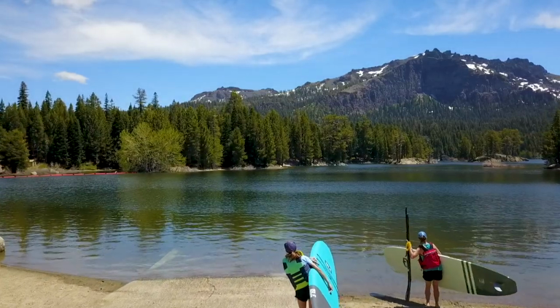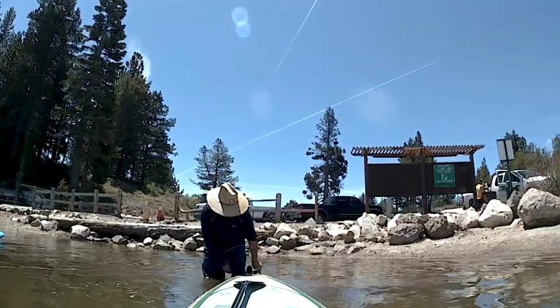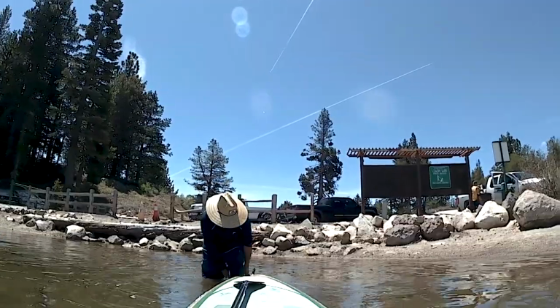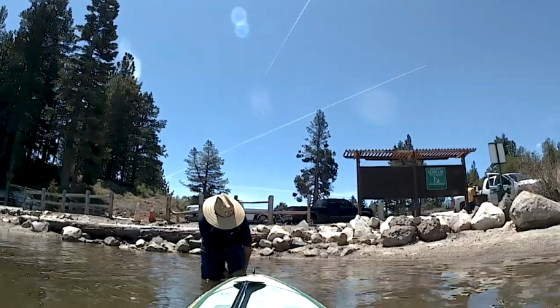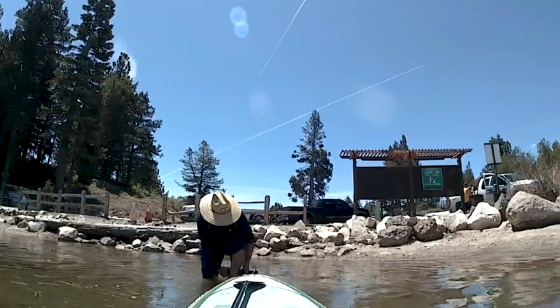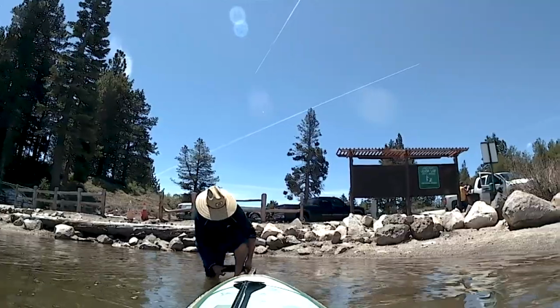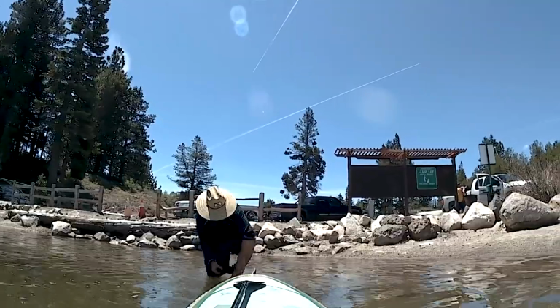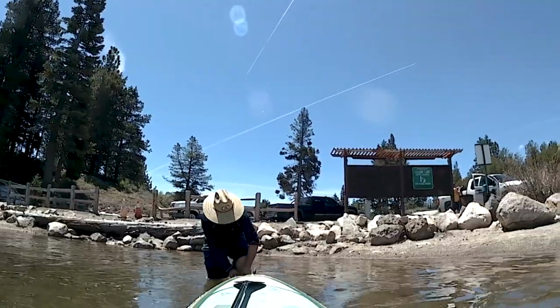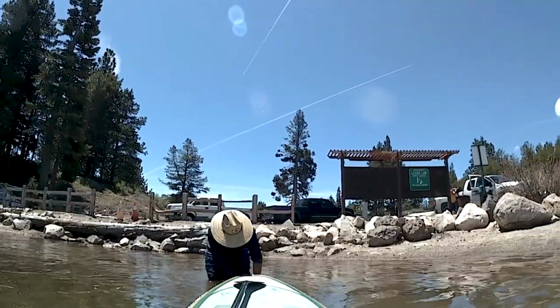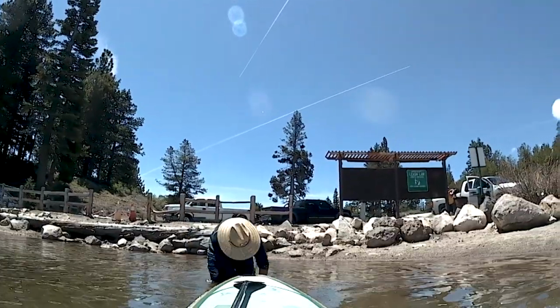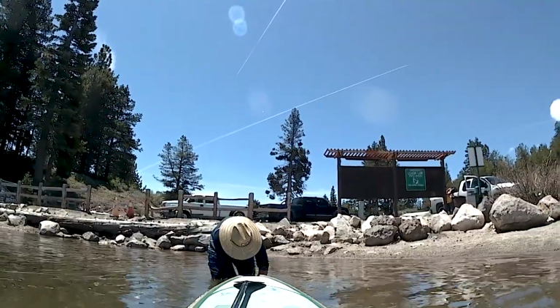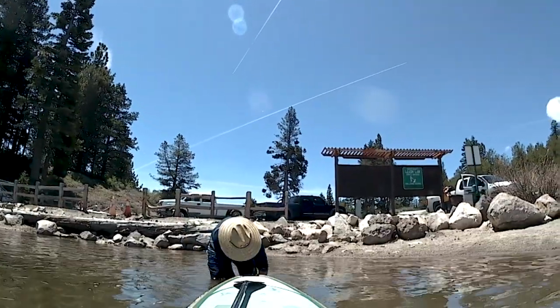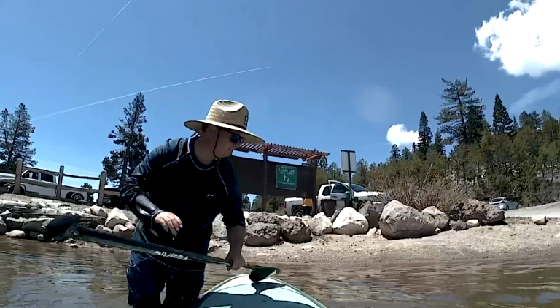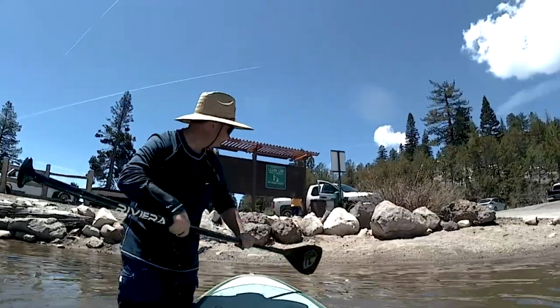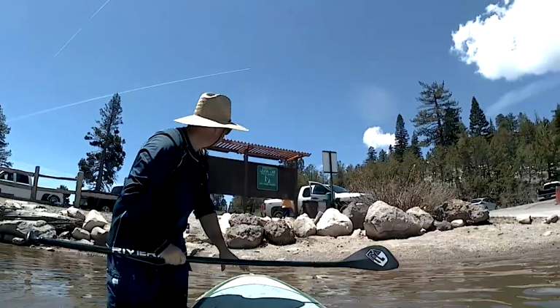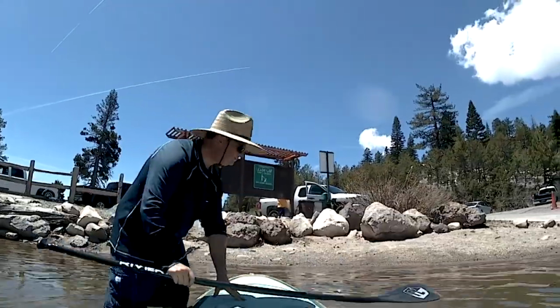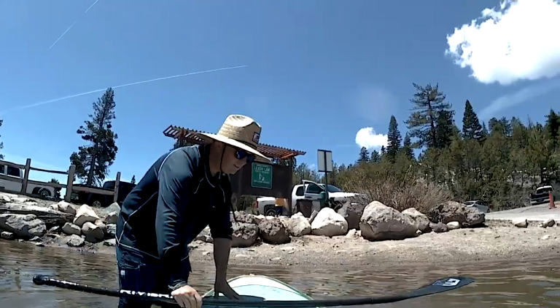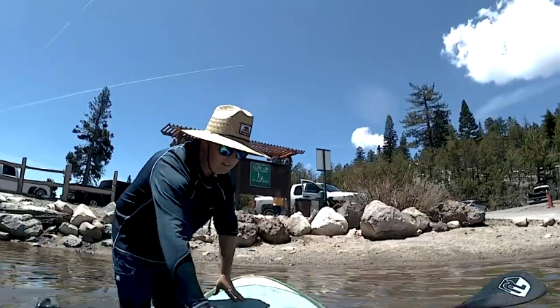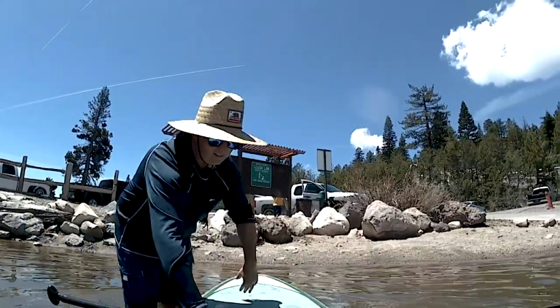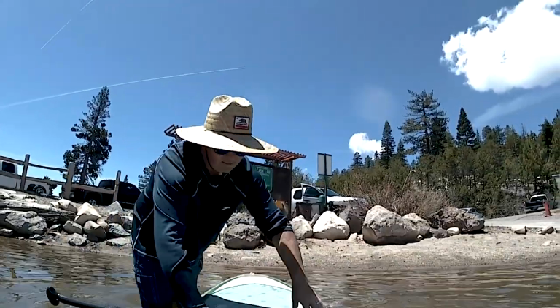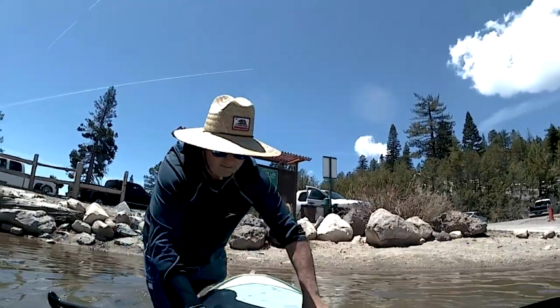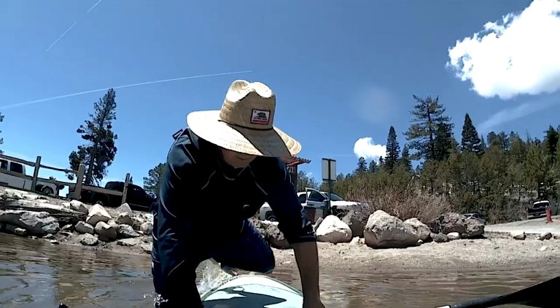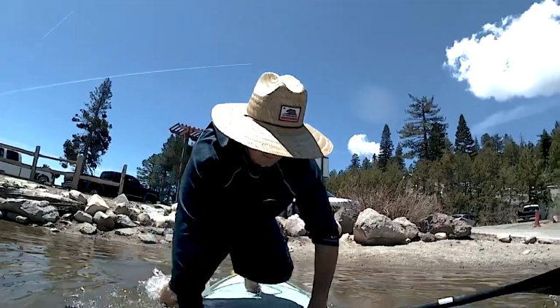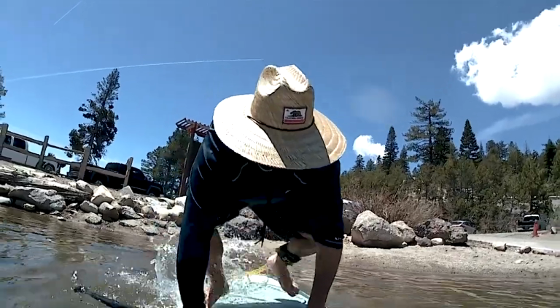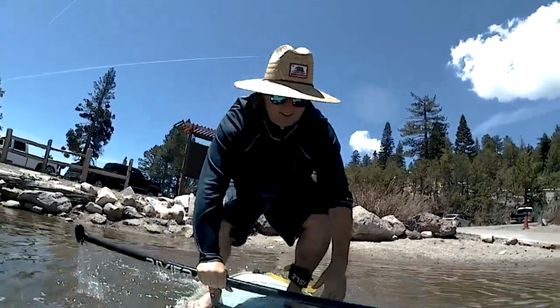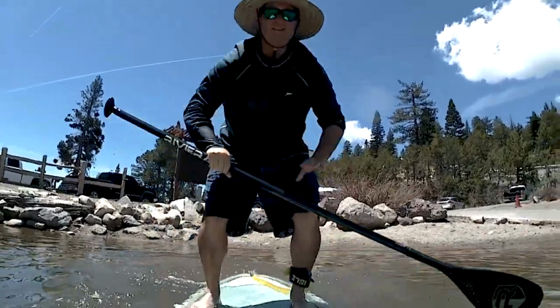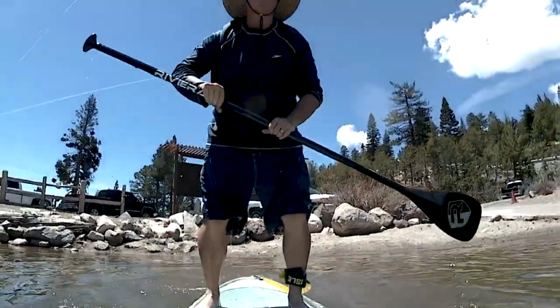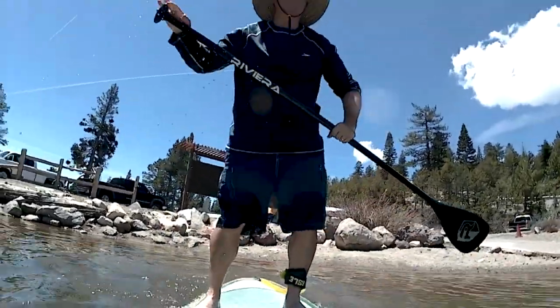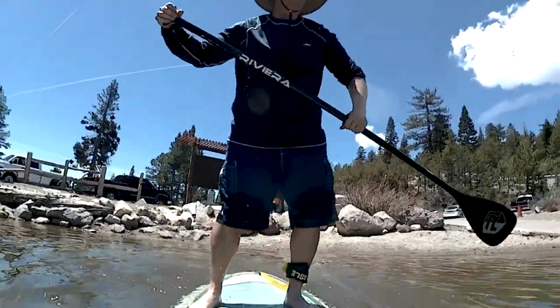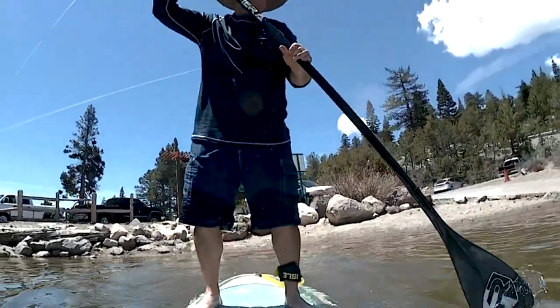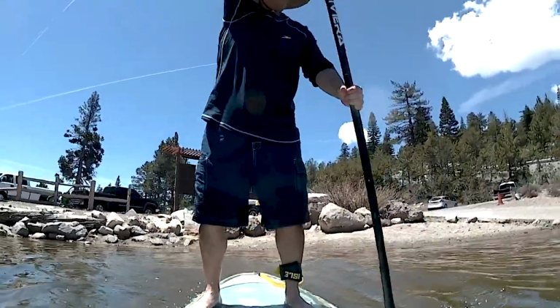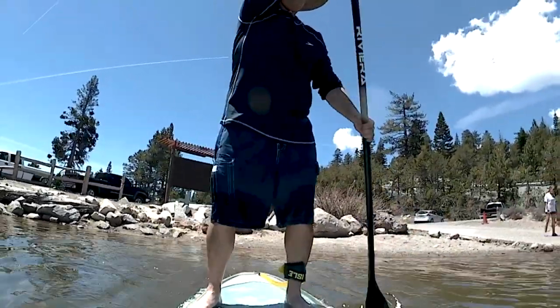Here I am starting out. Got to get the leash on, all situated. Take a quick peek behind you to make sure no one is watching as I do this terrible little hop start. I'm gonna work on that for you guys.